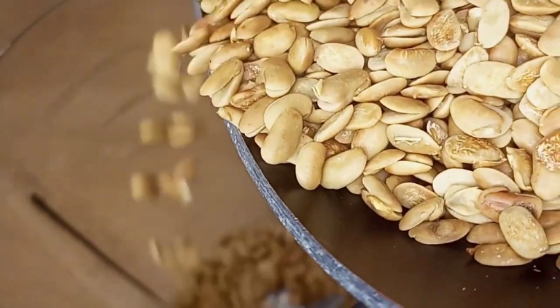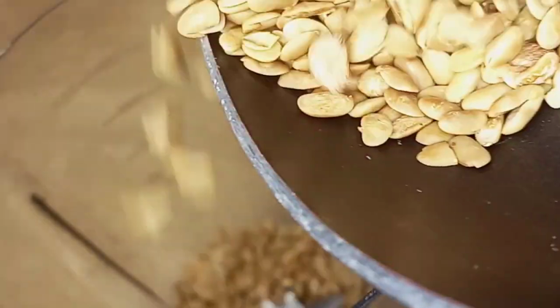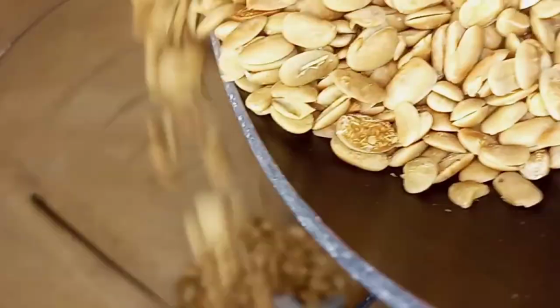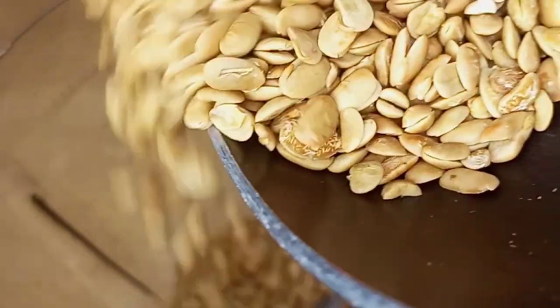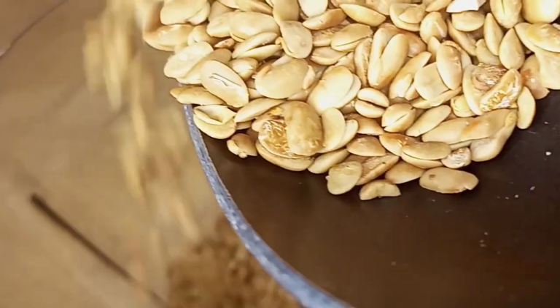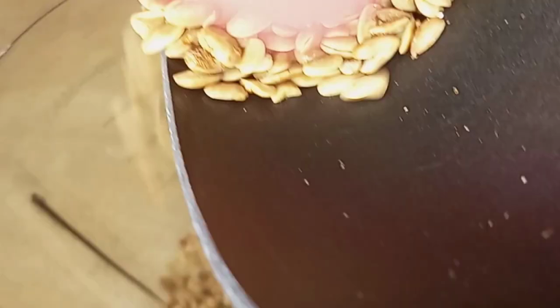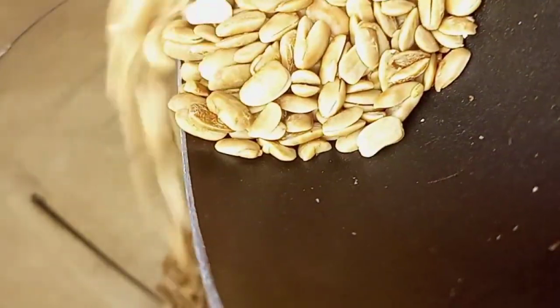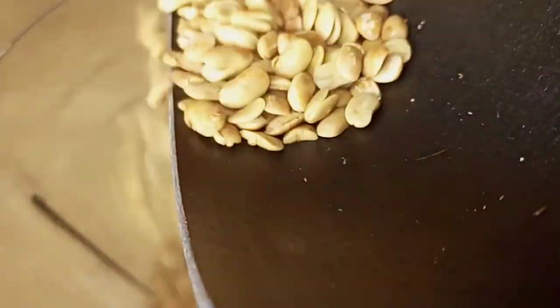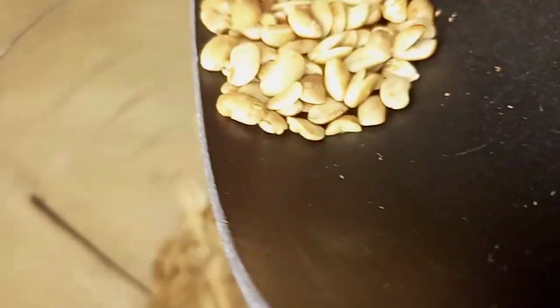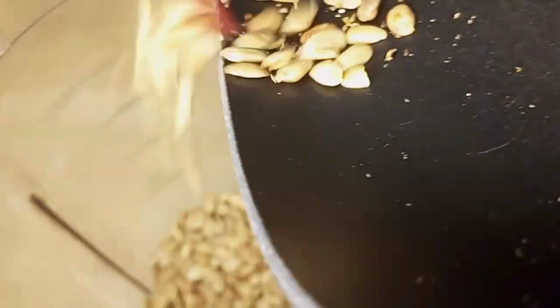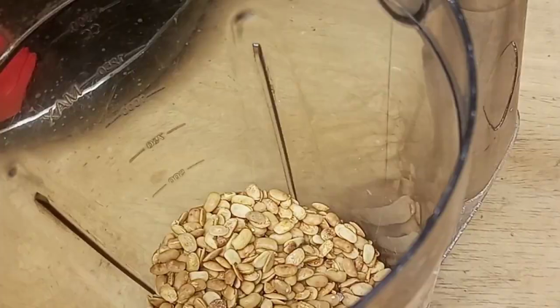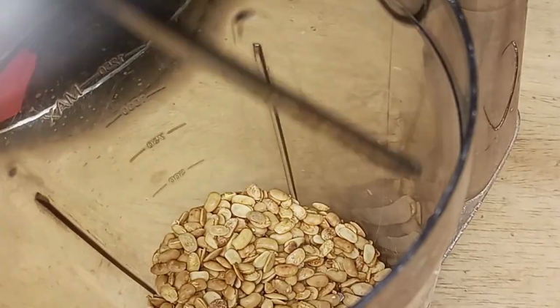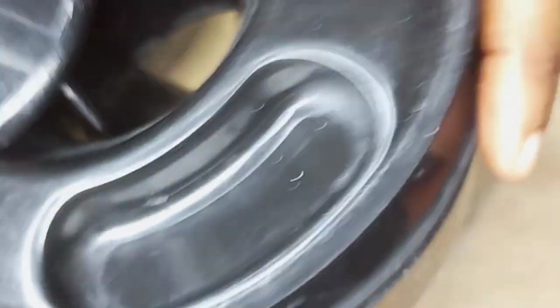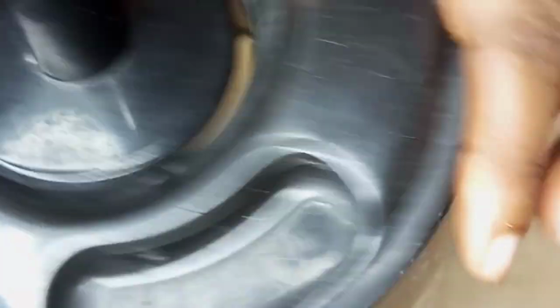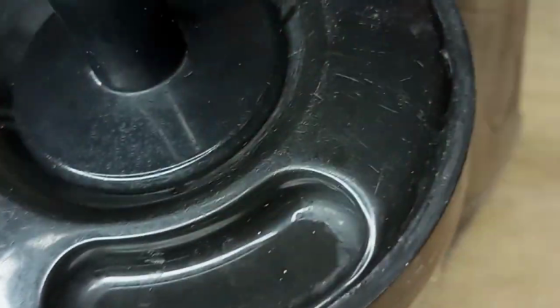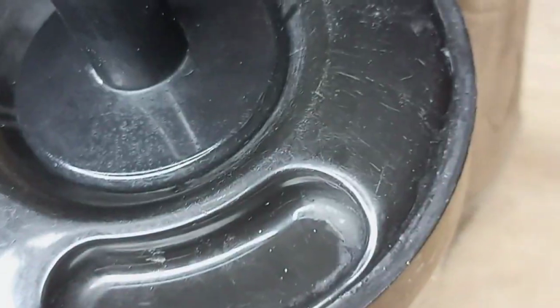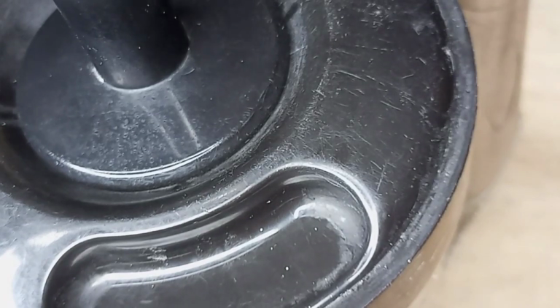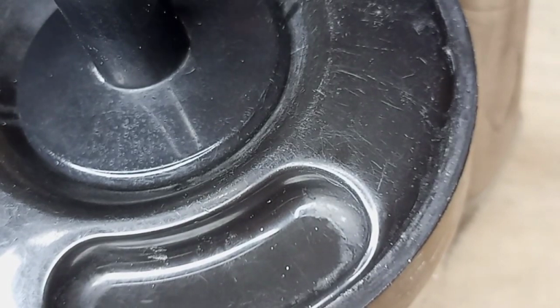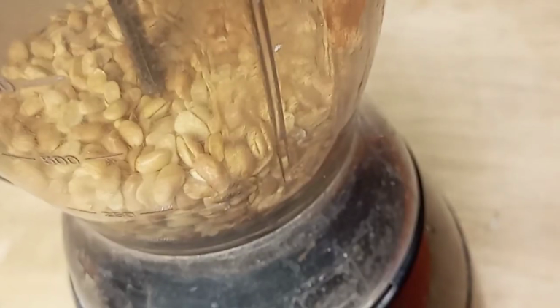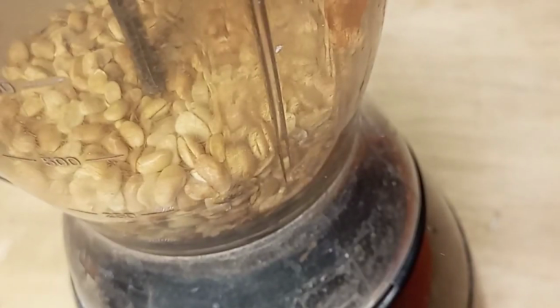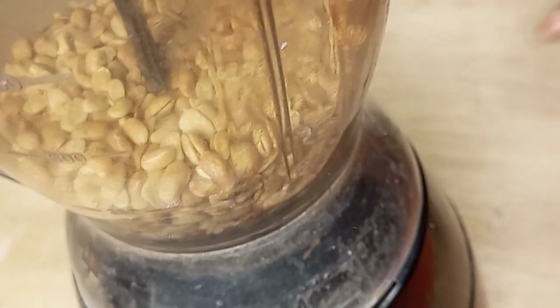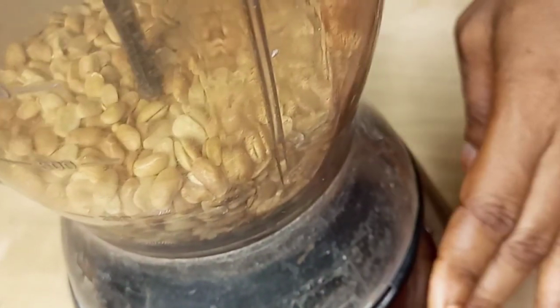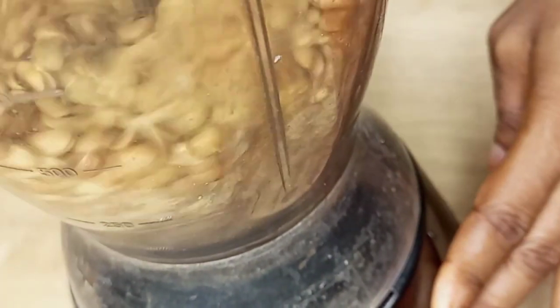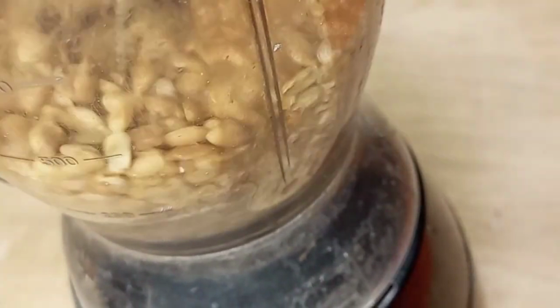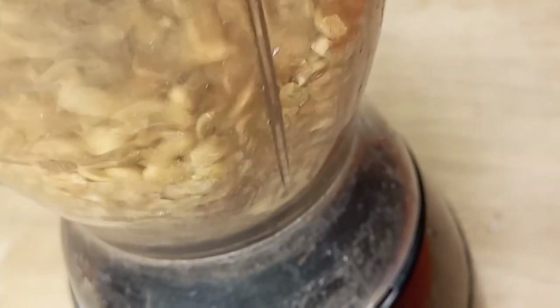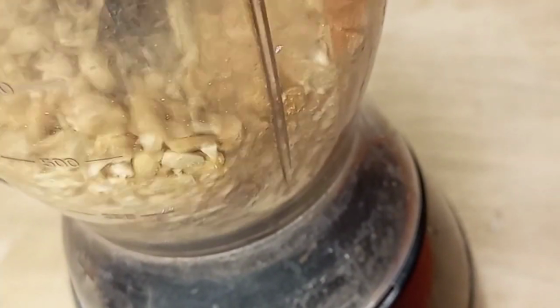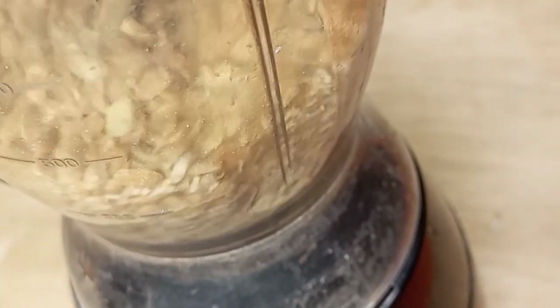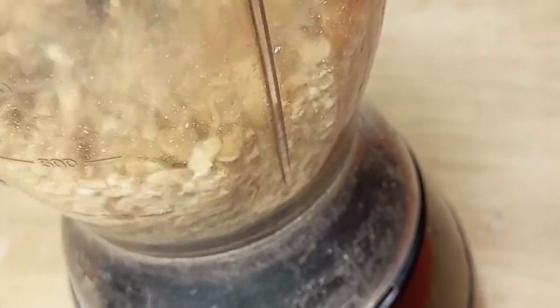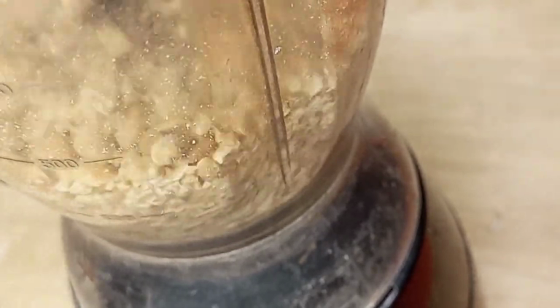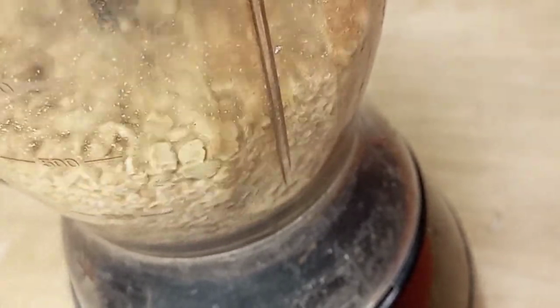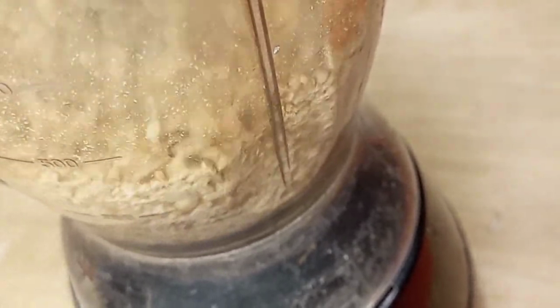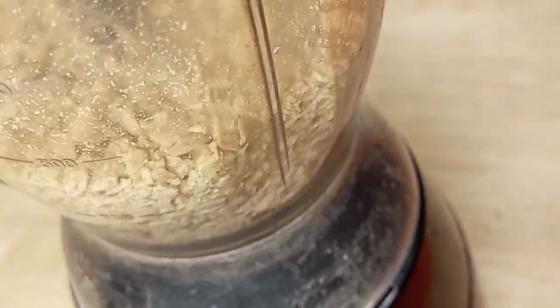I will add some to my blender and blend until it becomes smooth. Please, if you are new to my channel, kindly click on the subscribe button and turn on the notification bell for more great videos like this.